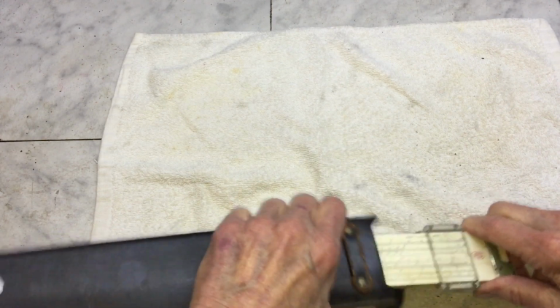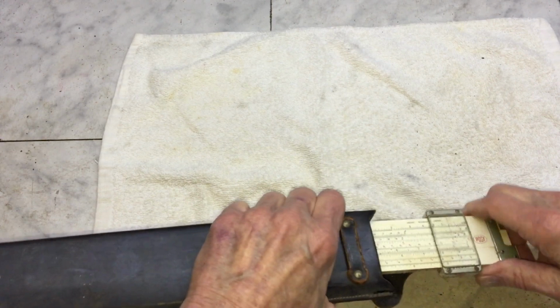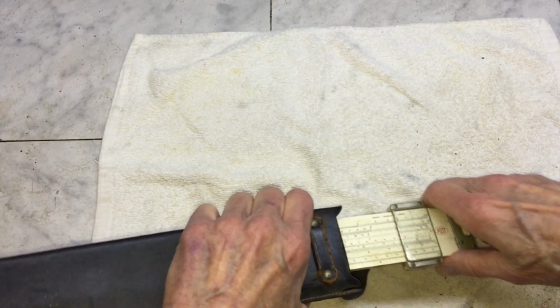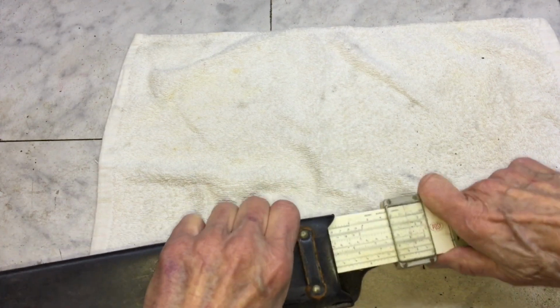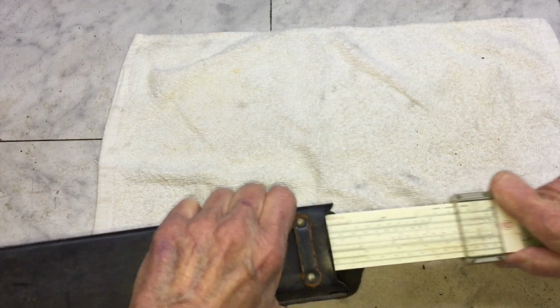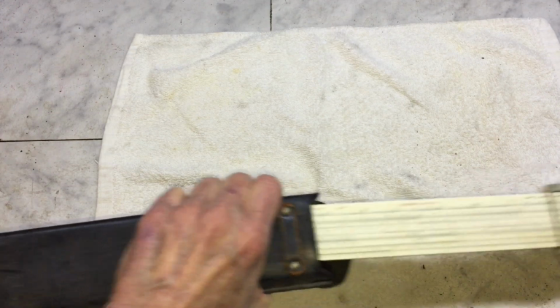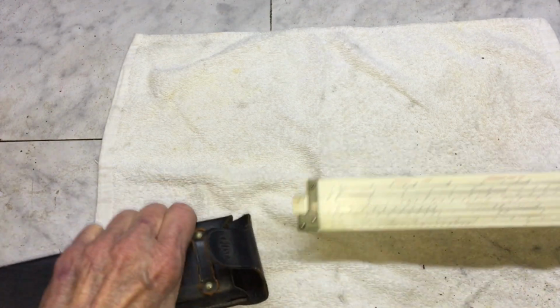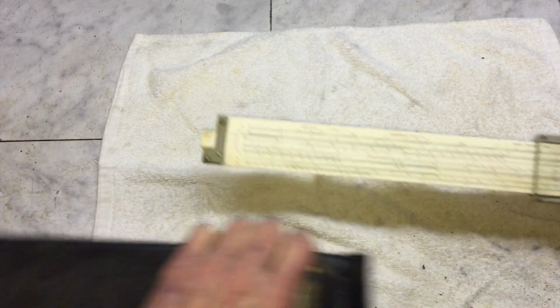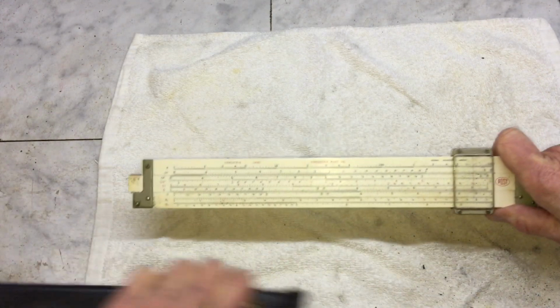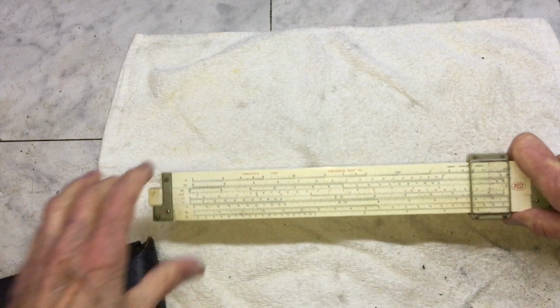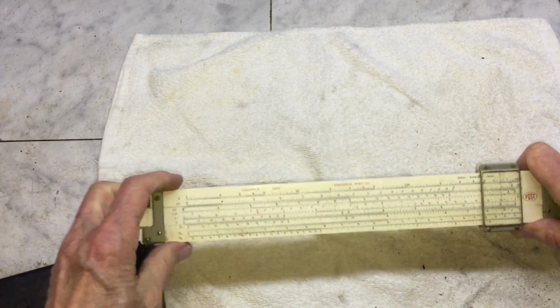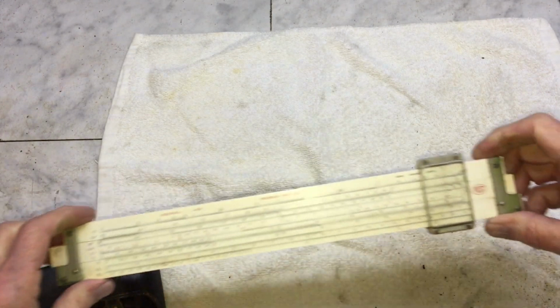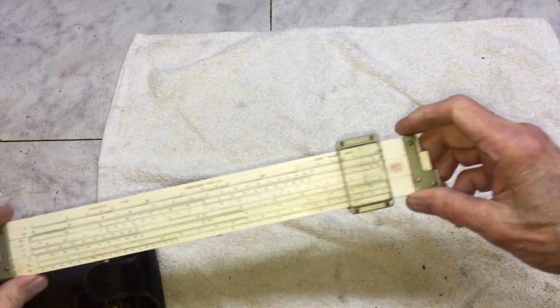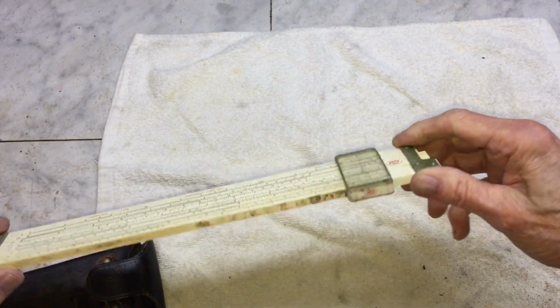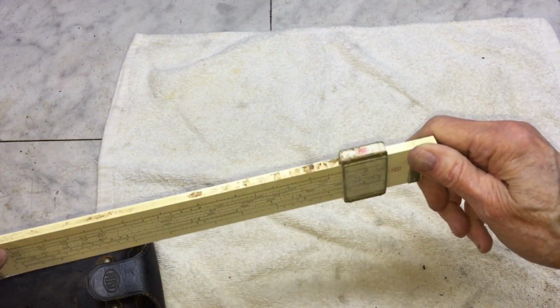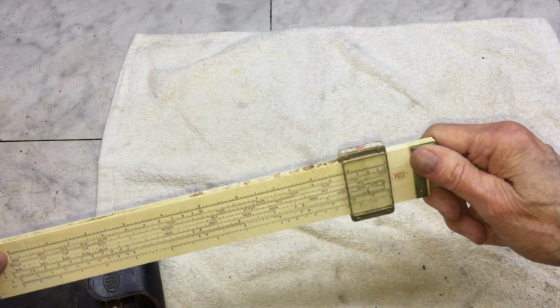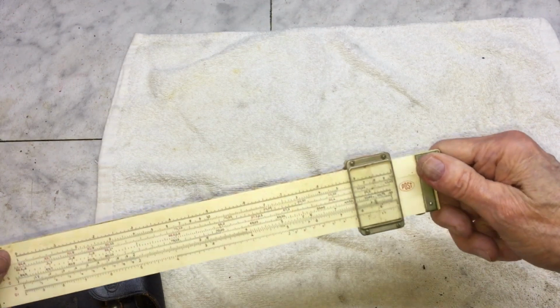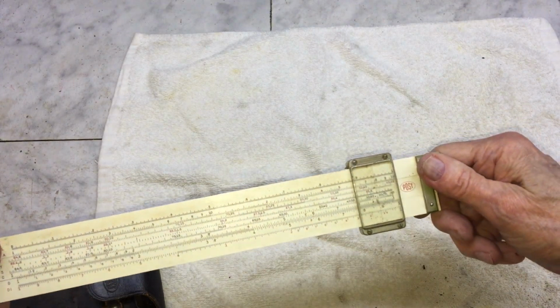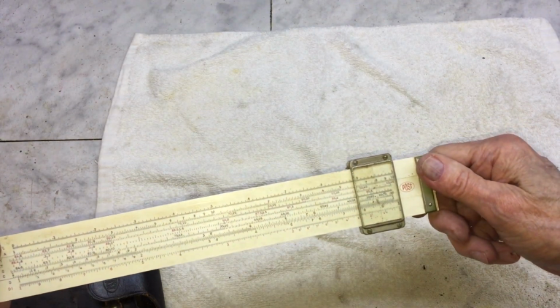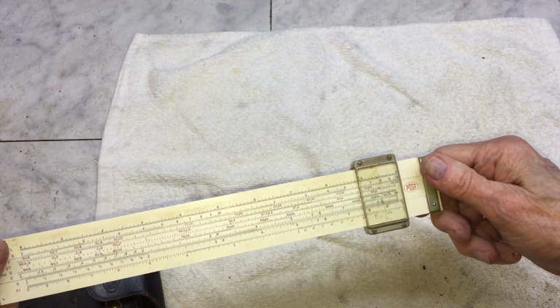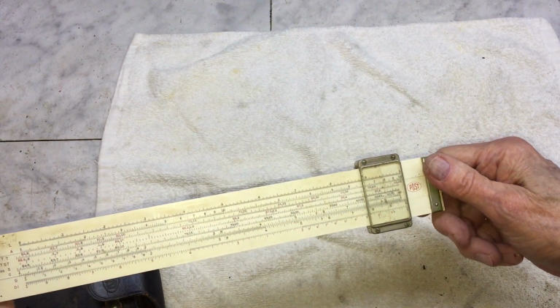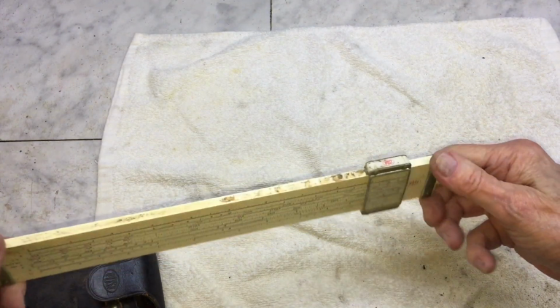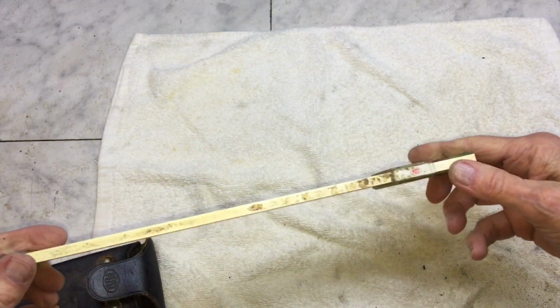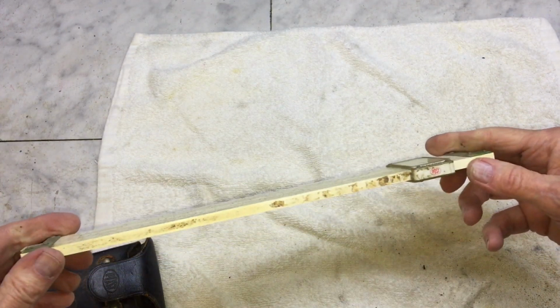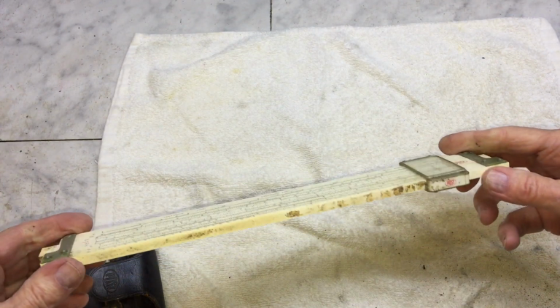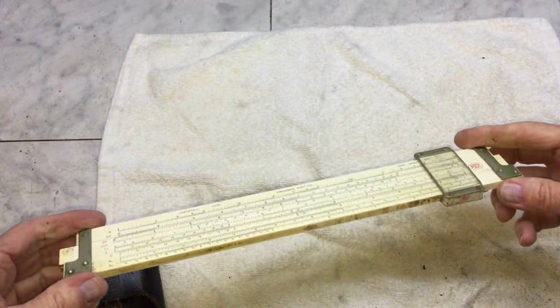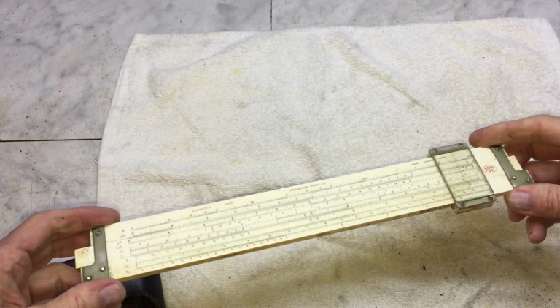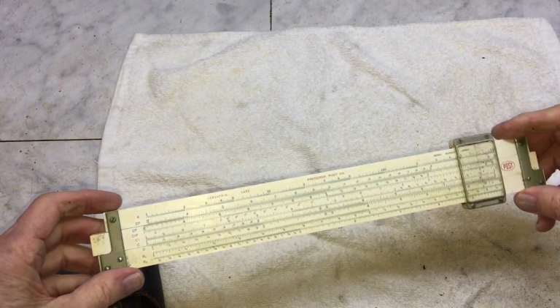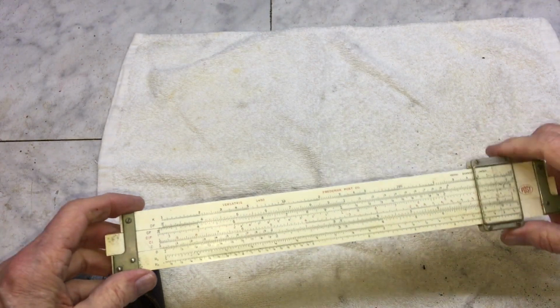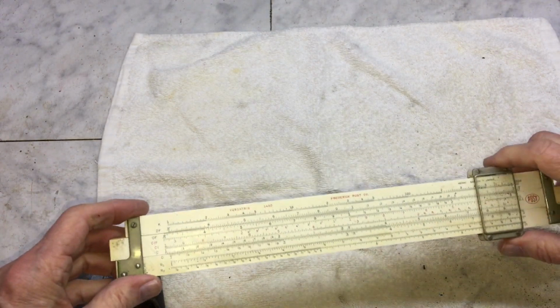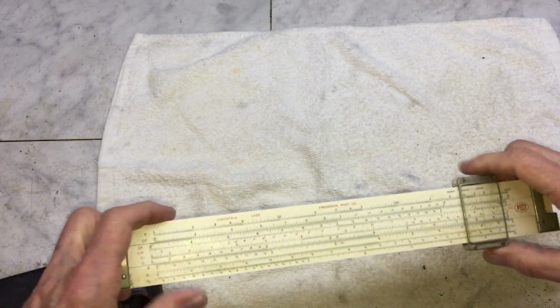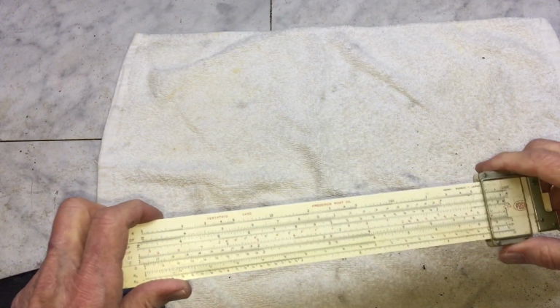Fortunately this one is all there, although it's pretty difficult getting it out of the leather case. I think some kind of a critter has taken up residence in the case and made it a real tight fit.